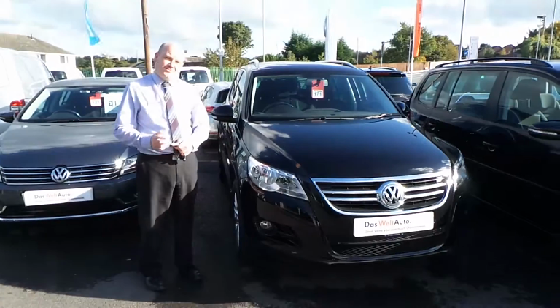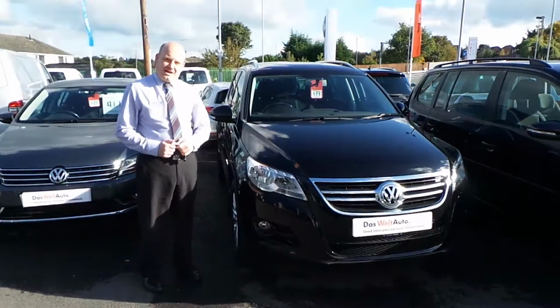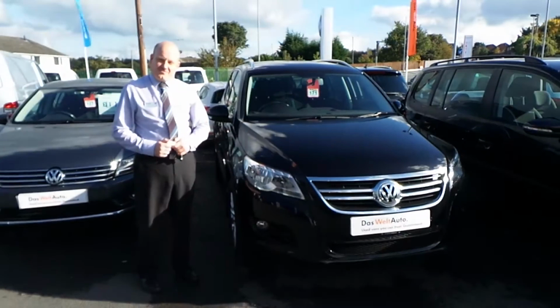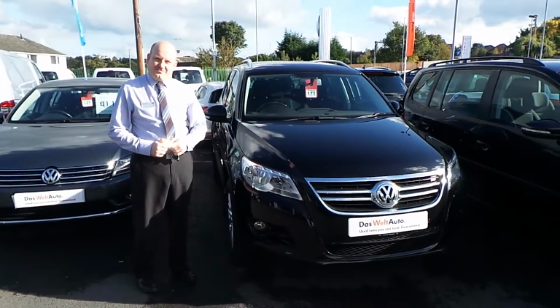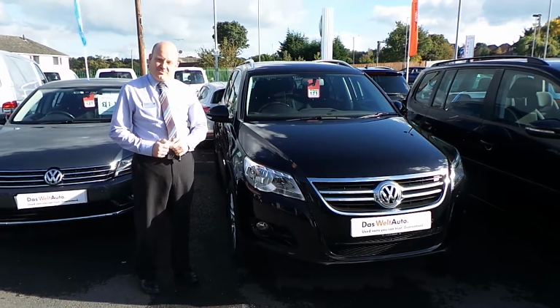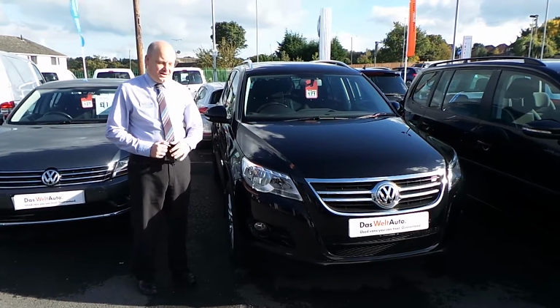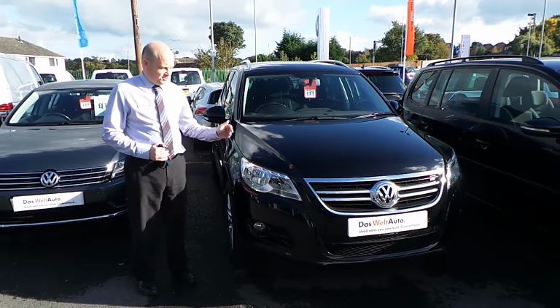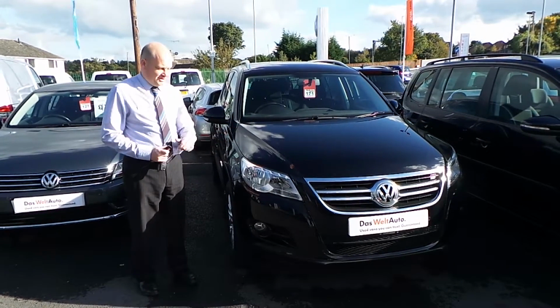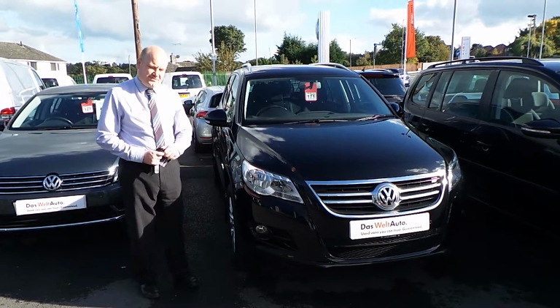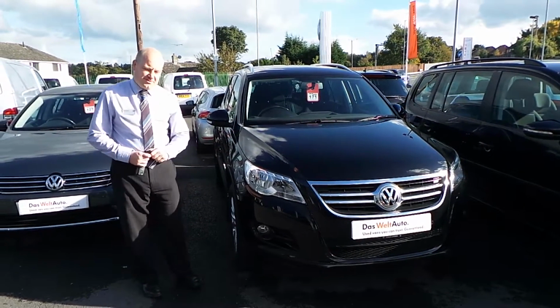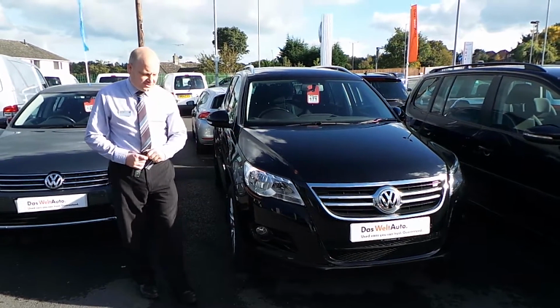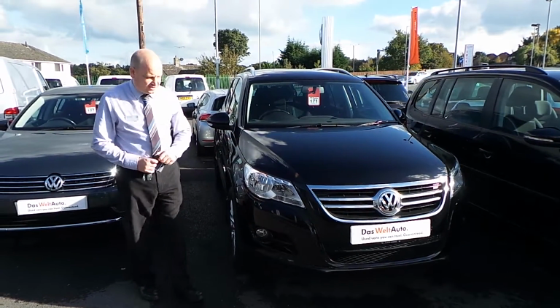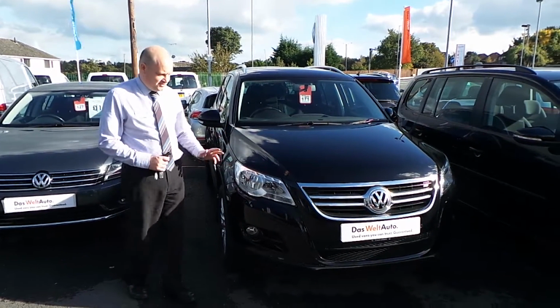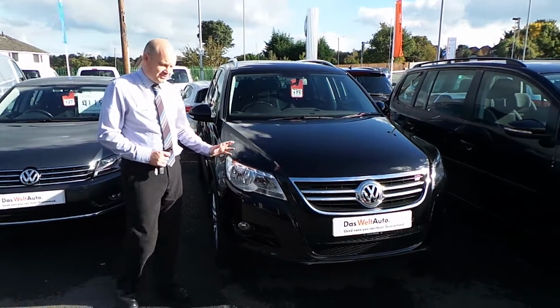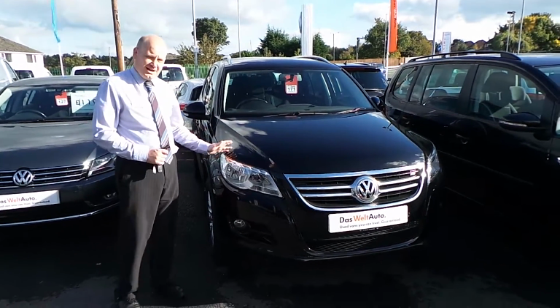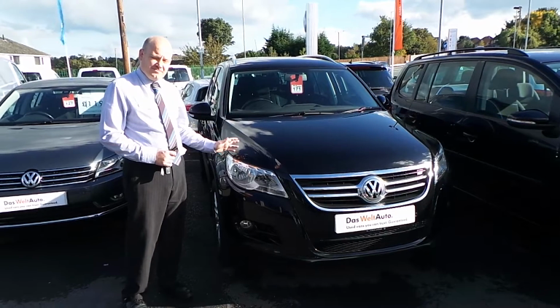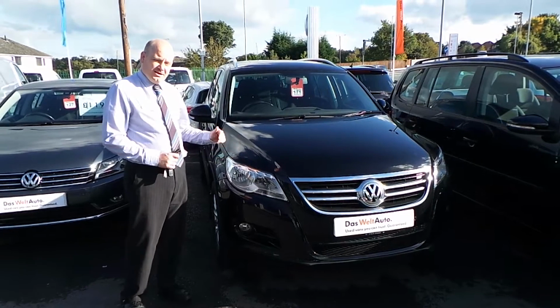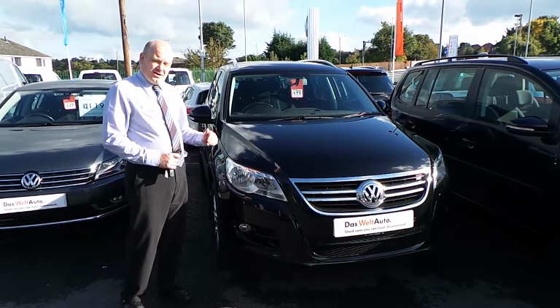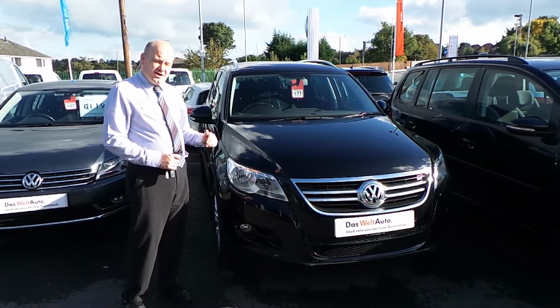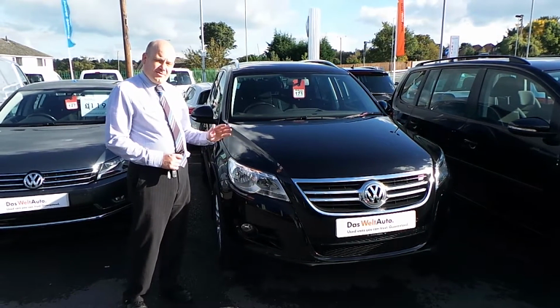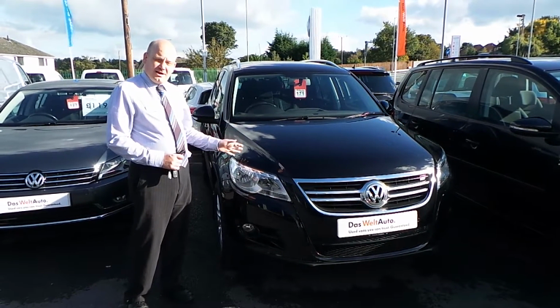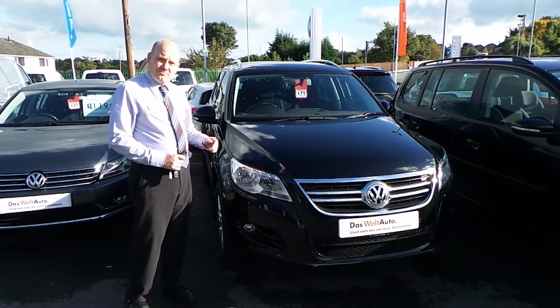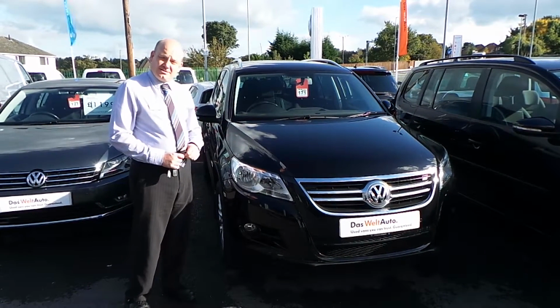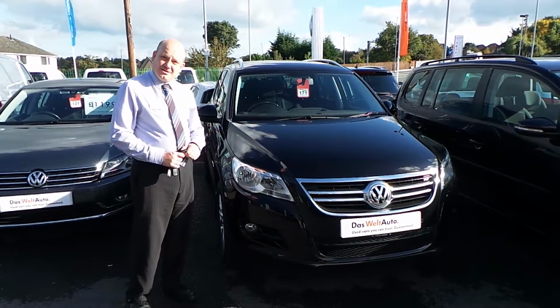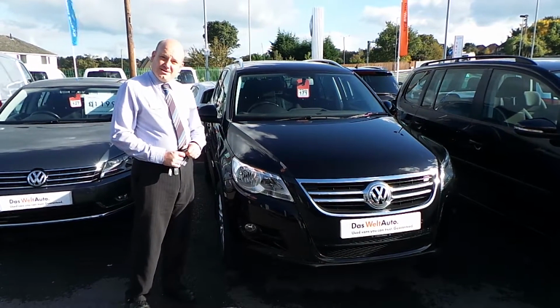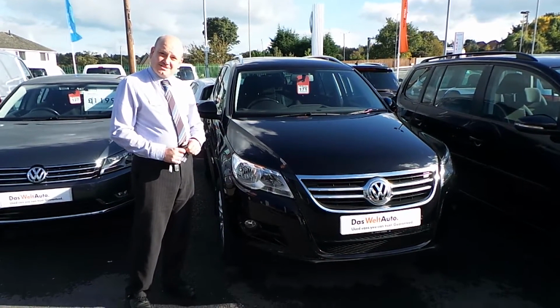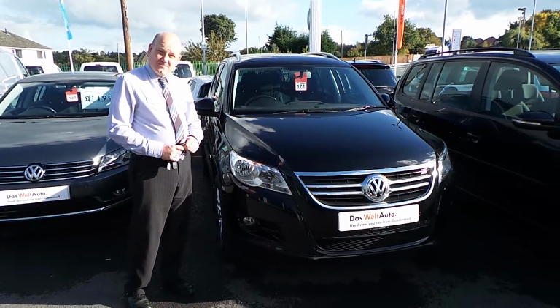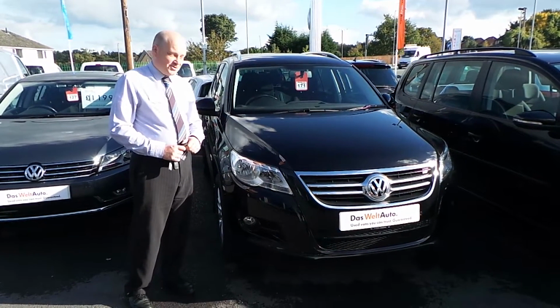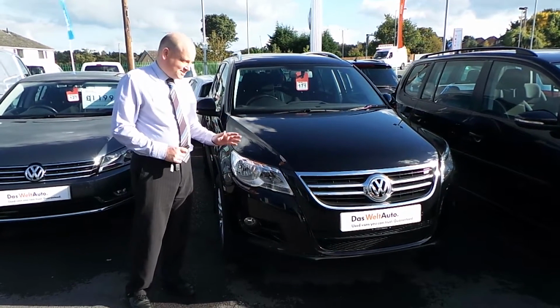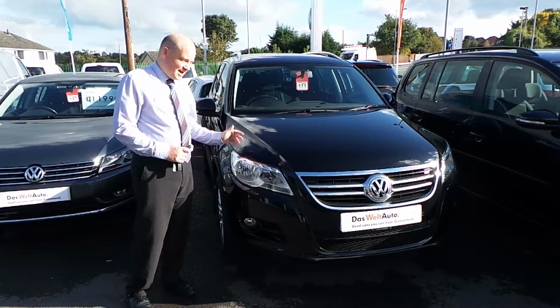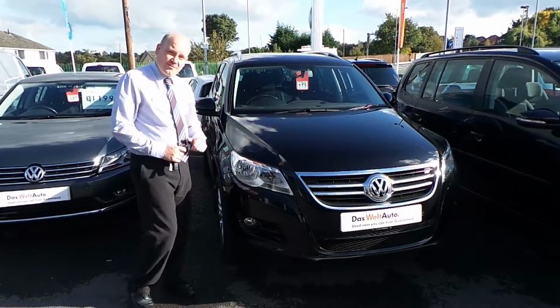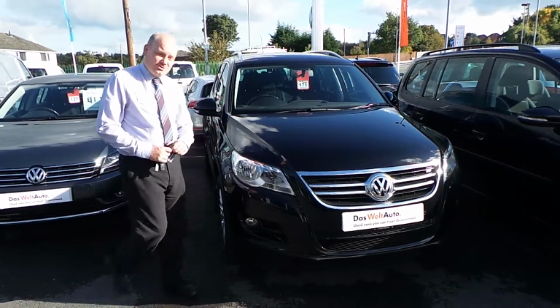Hello, I'm Glen from Wrexham Volkswagen. Just showing you this vehicle we have in stock. It's a 2011 on an 11 plate Tiguan, 2 litre TDI 4 Motion.